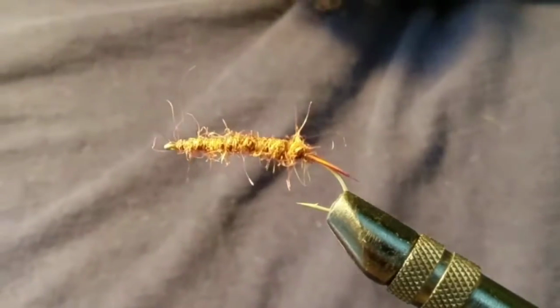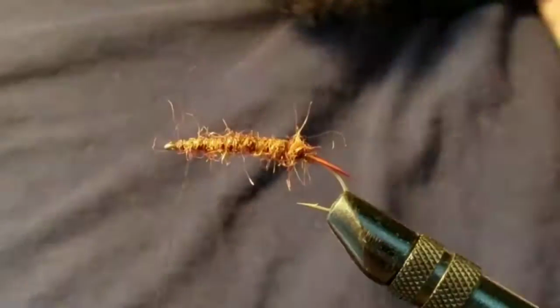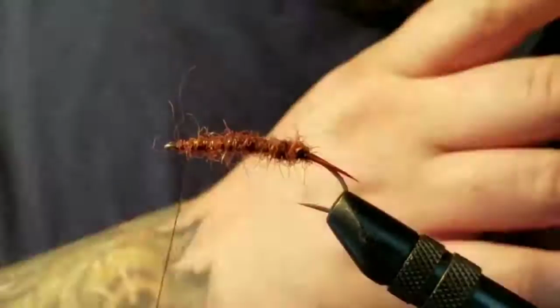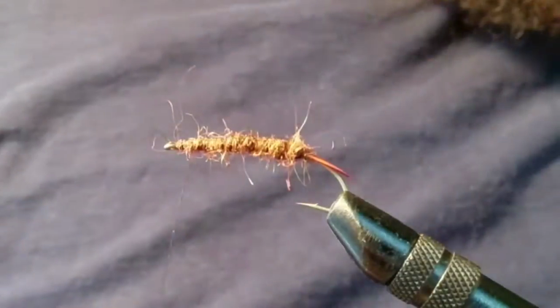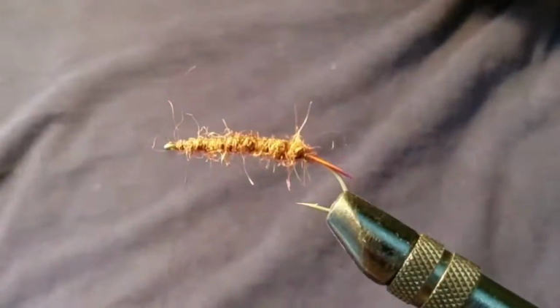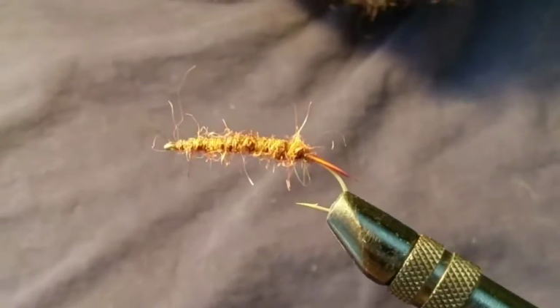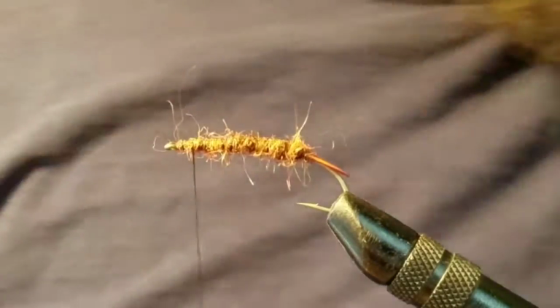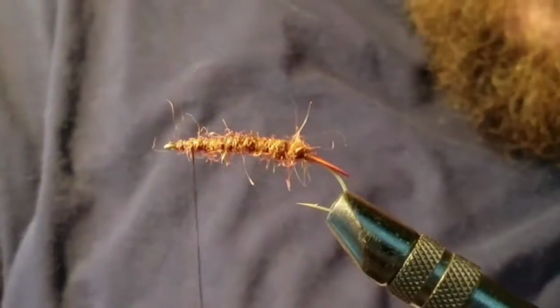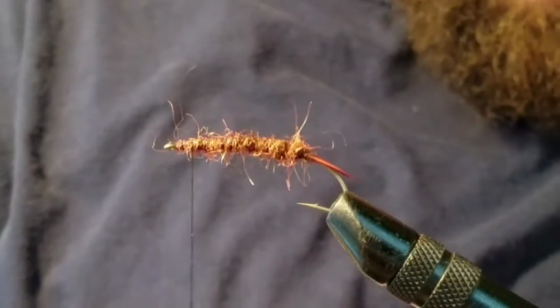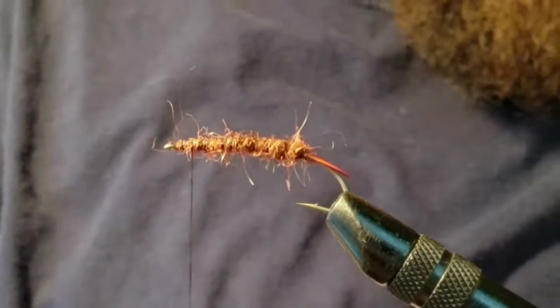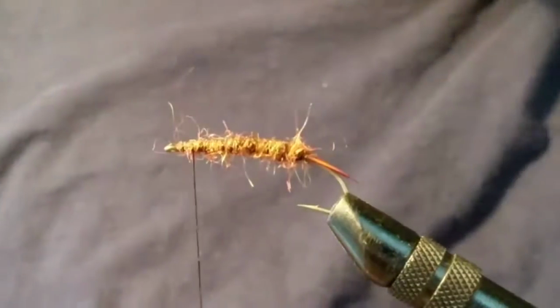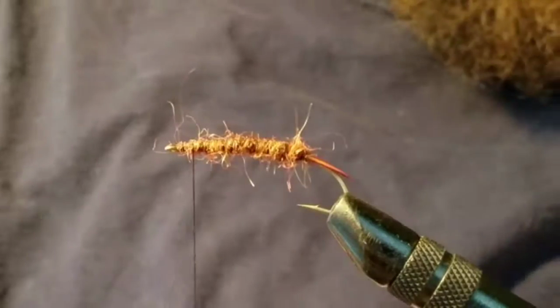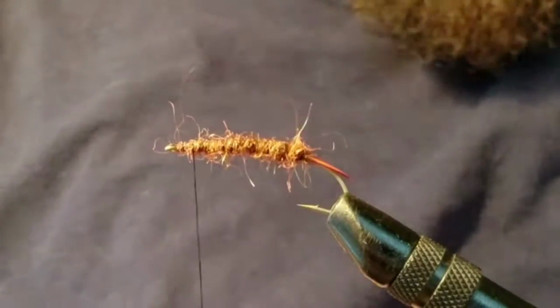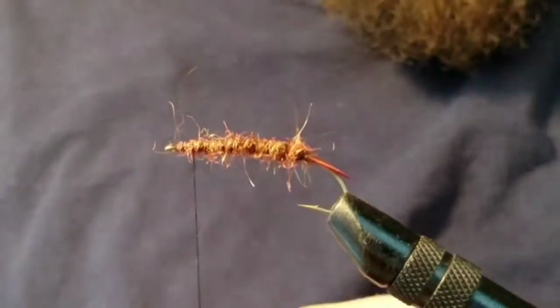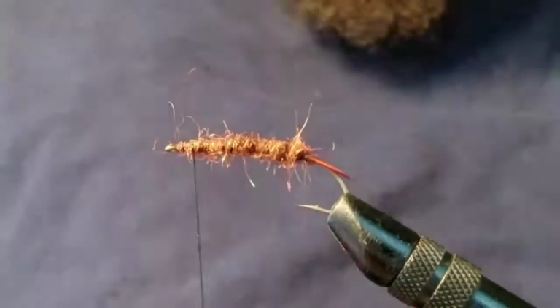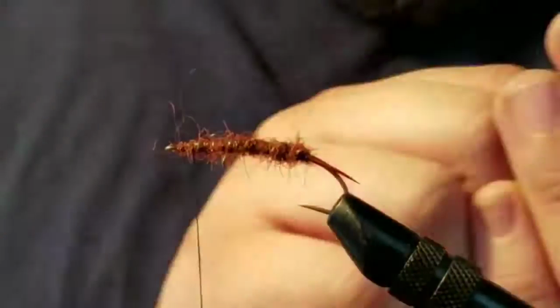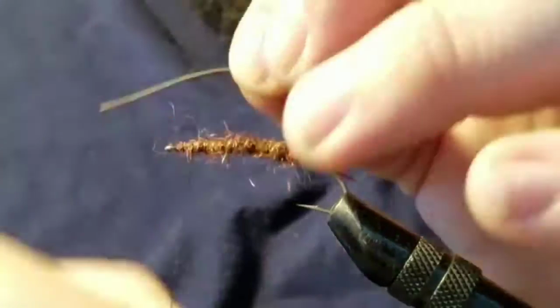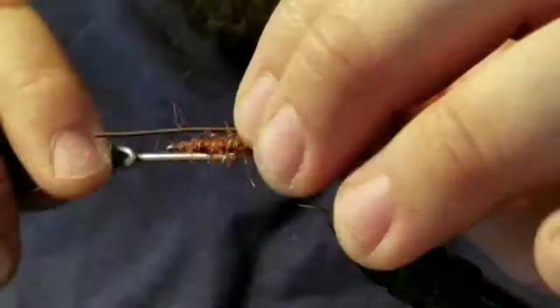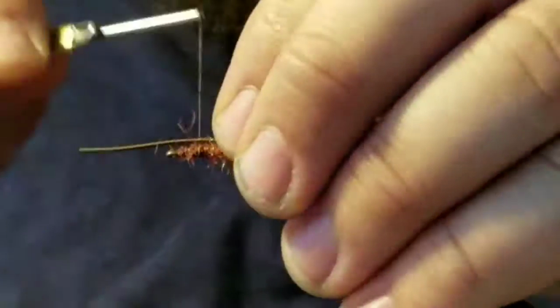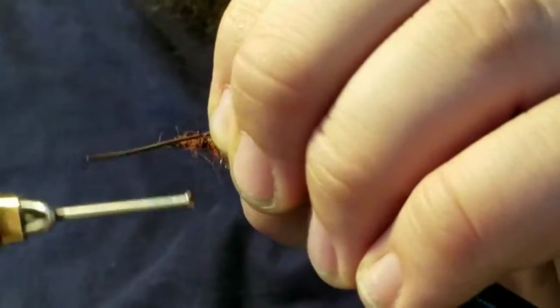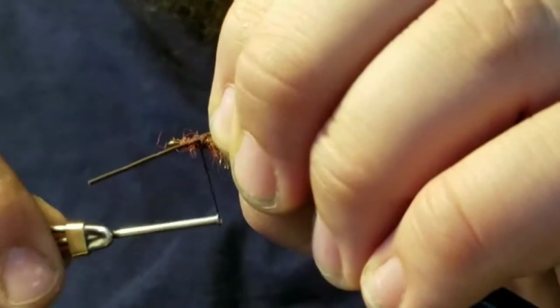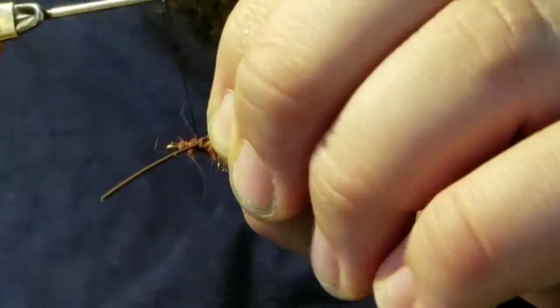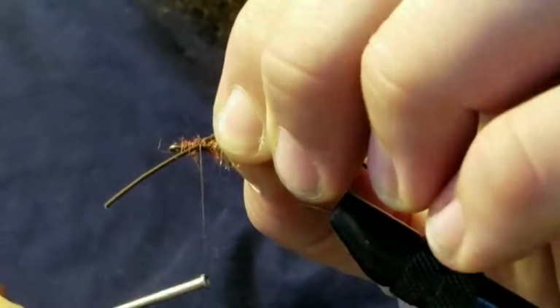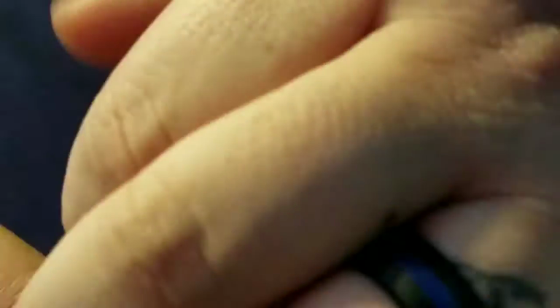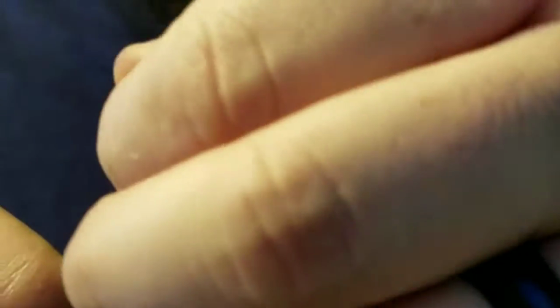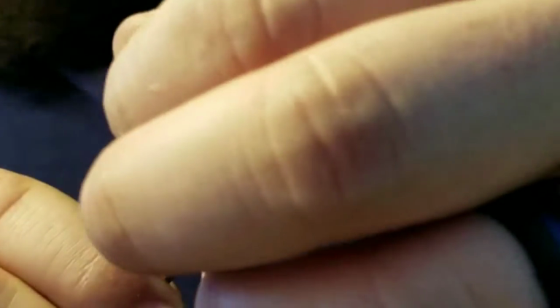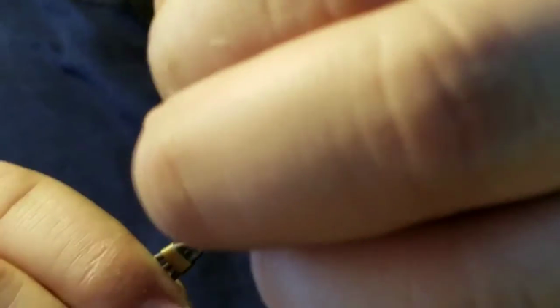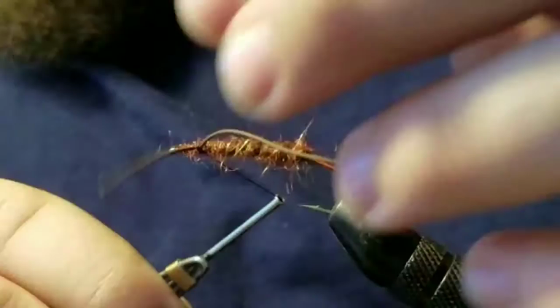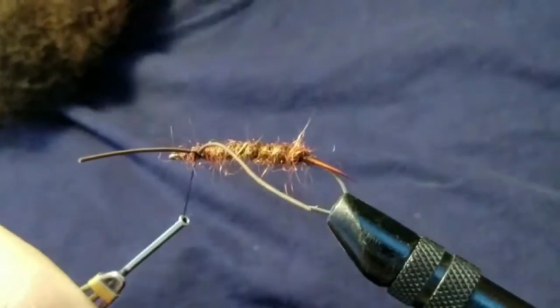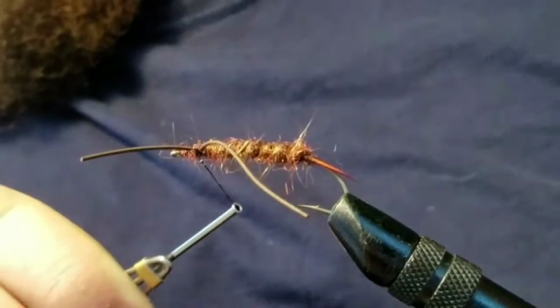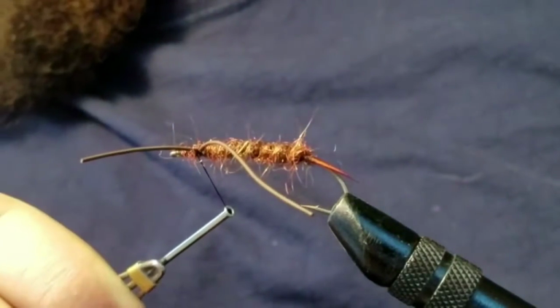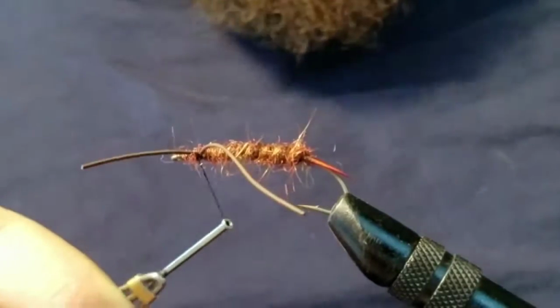The next step is going to be legs. I'm using brown rubber legs, like so.